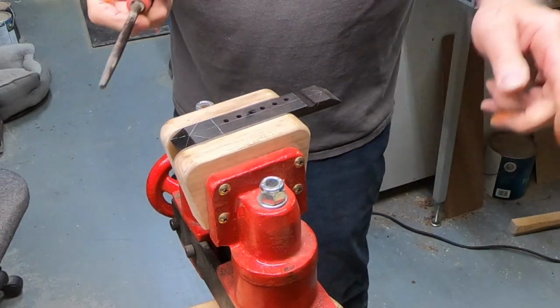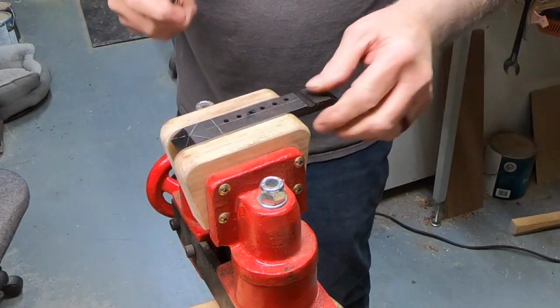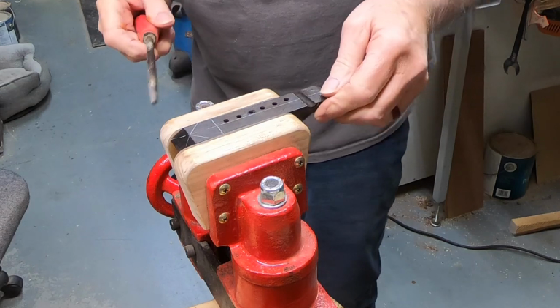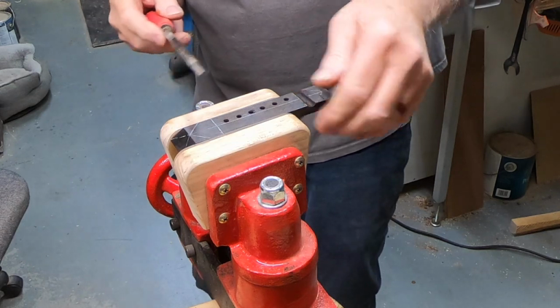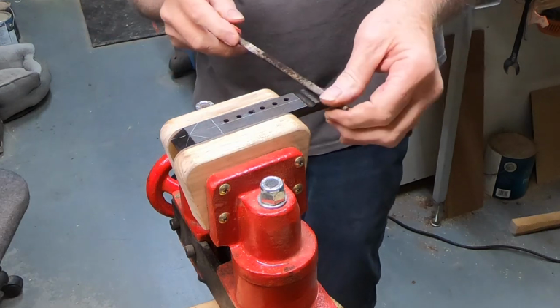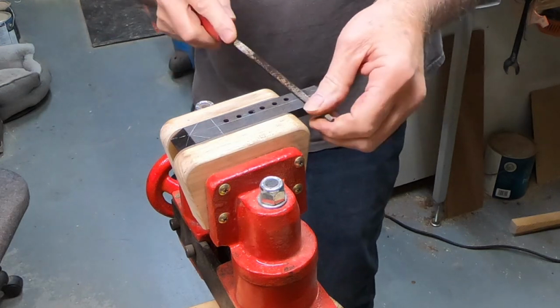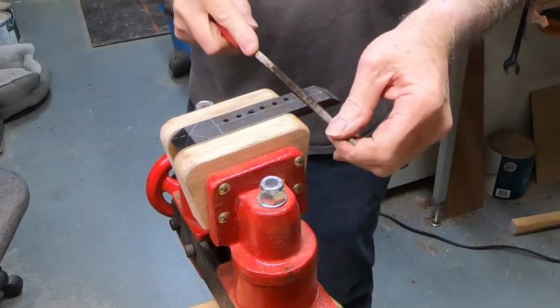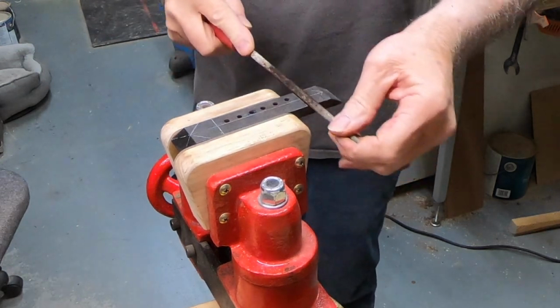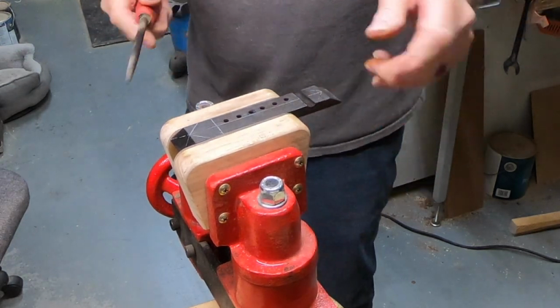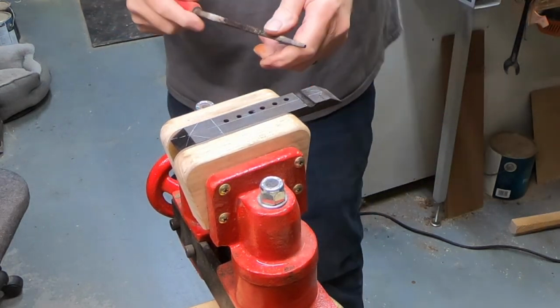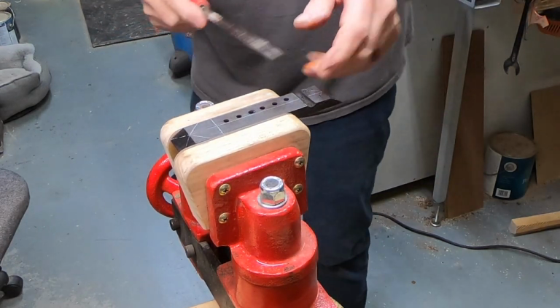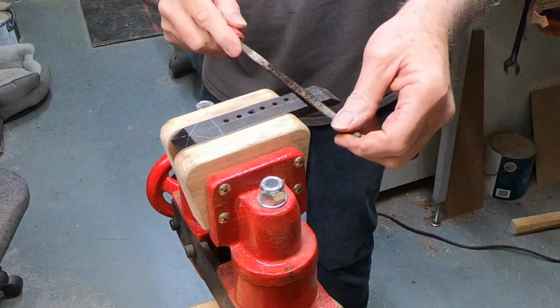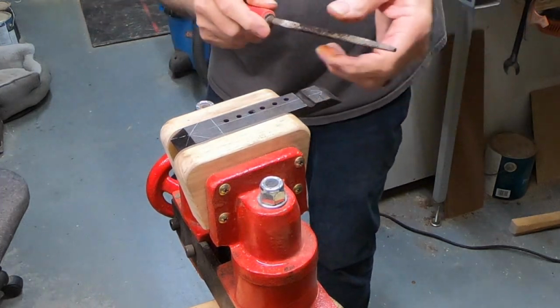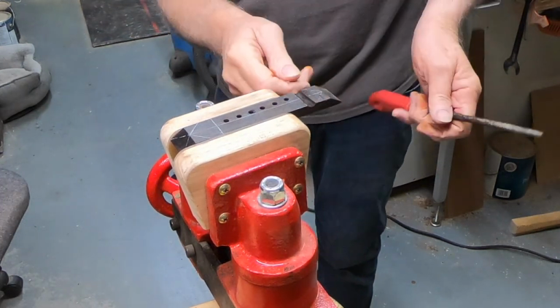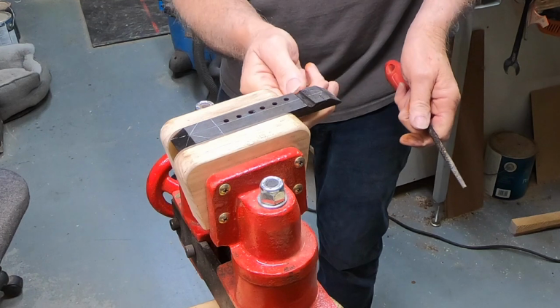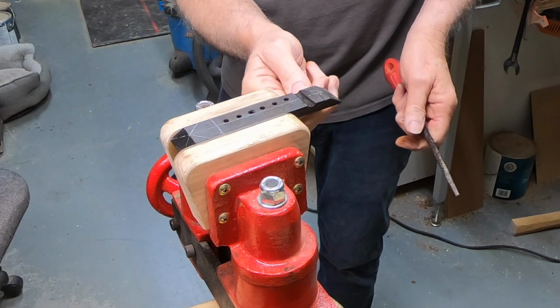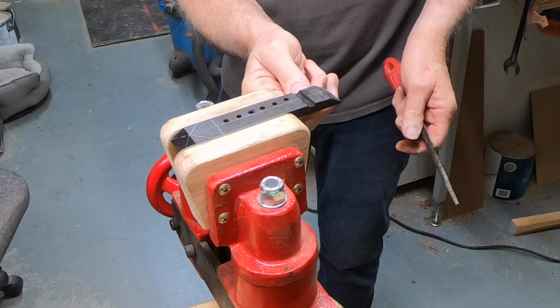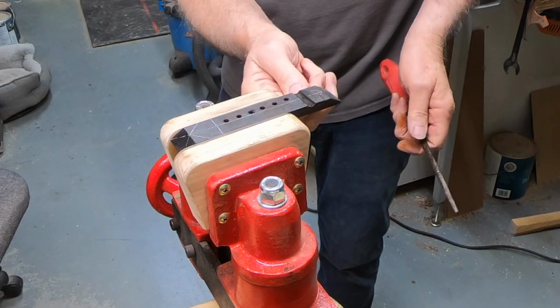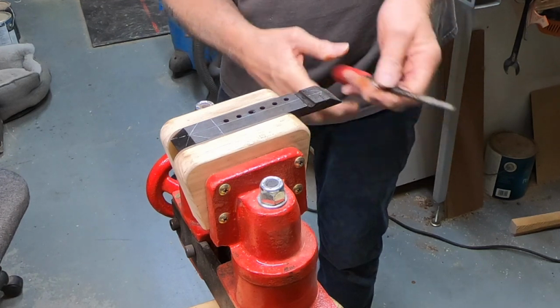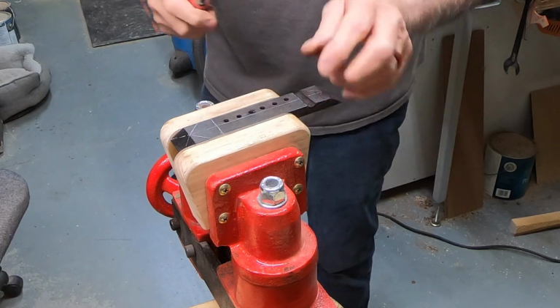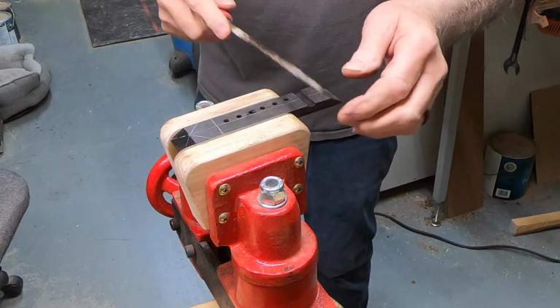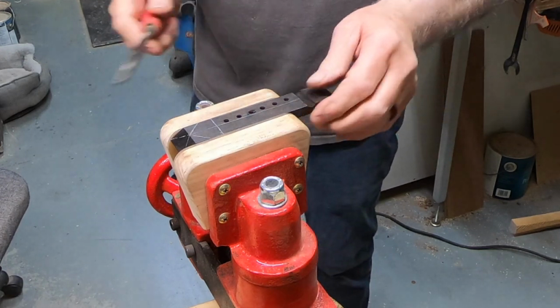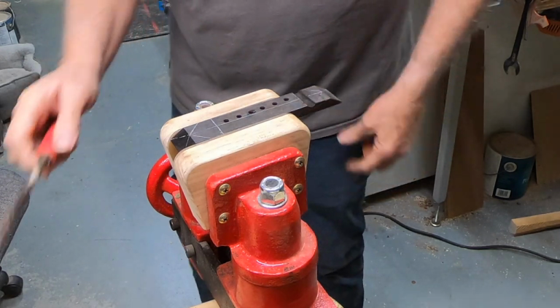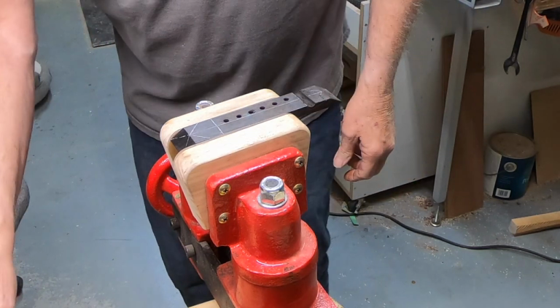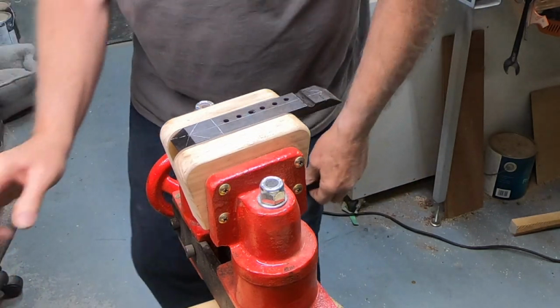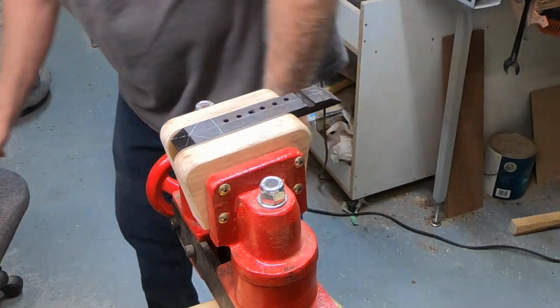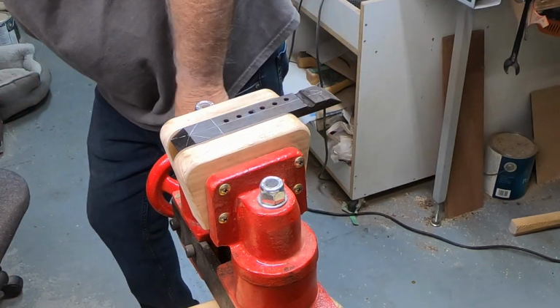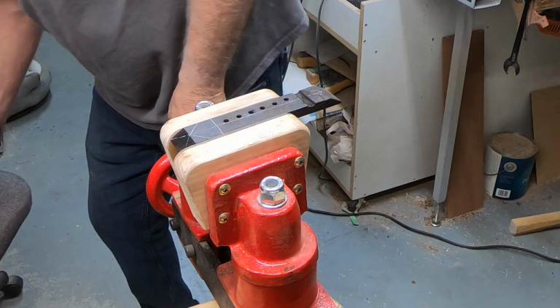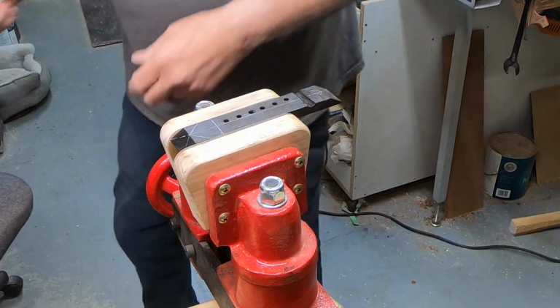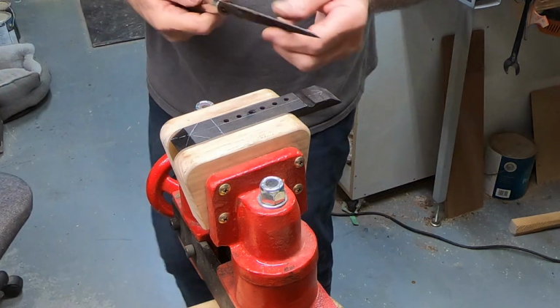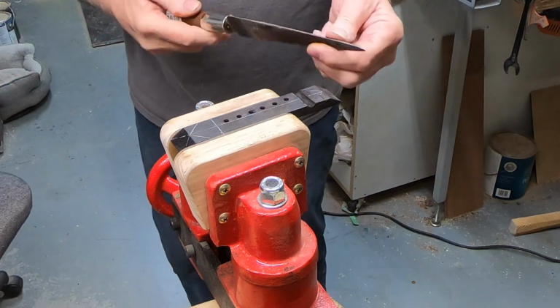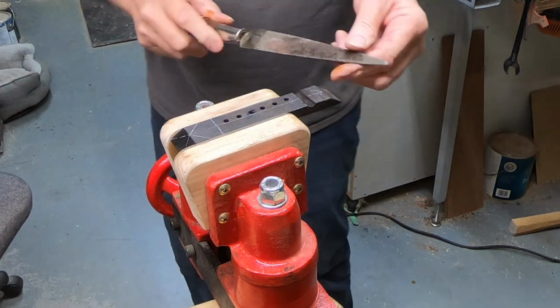That all gets filed off anyway, but I'm trying to pull my slot over here. I need to go center down a little bit. I'm going to grab another rasp here.